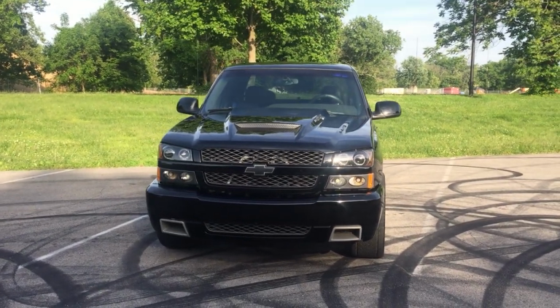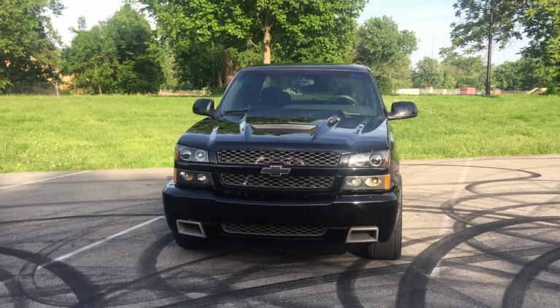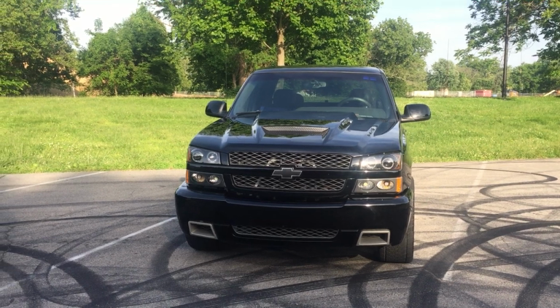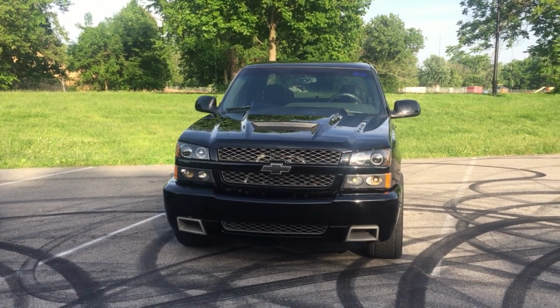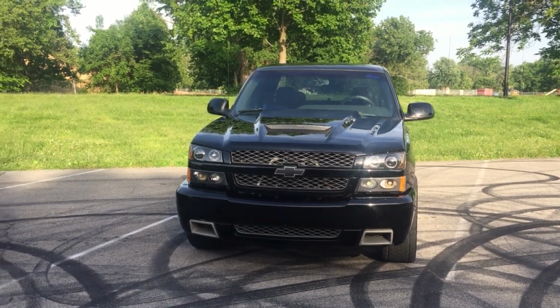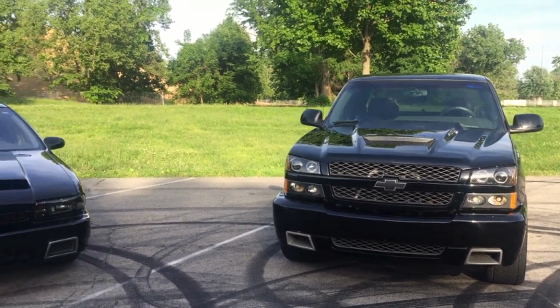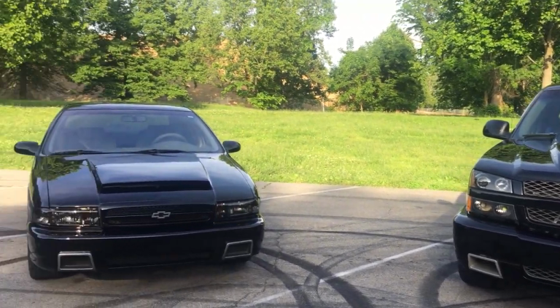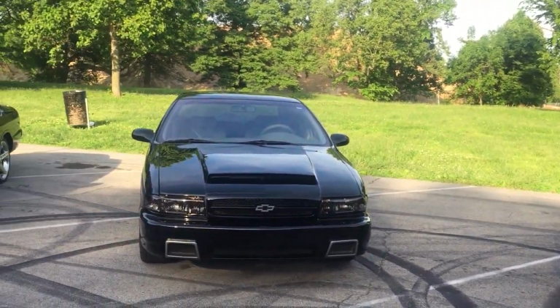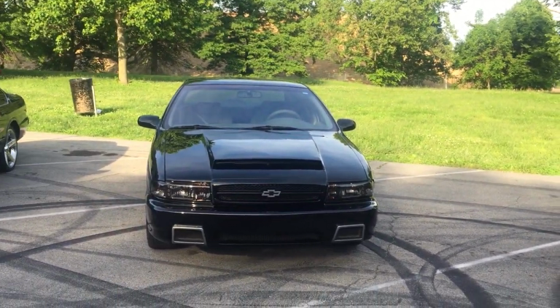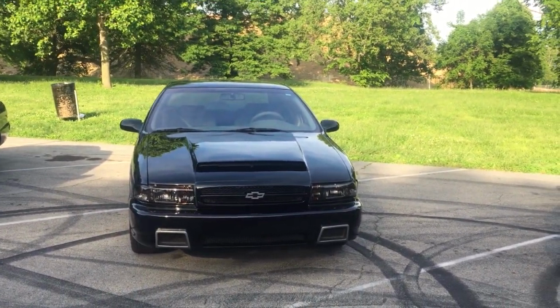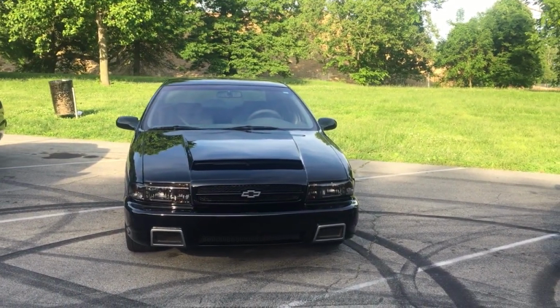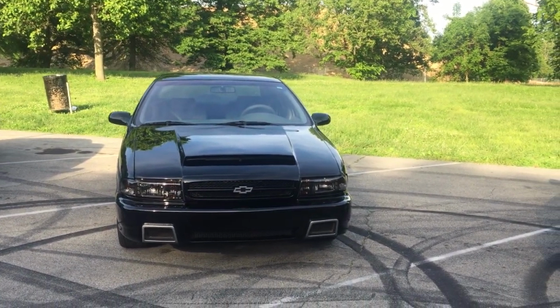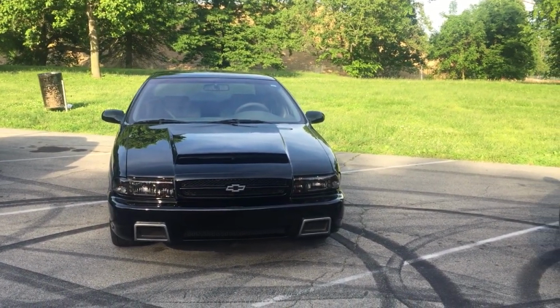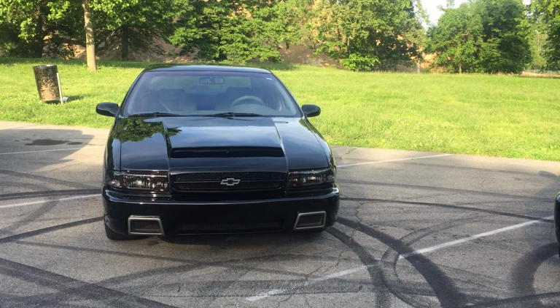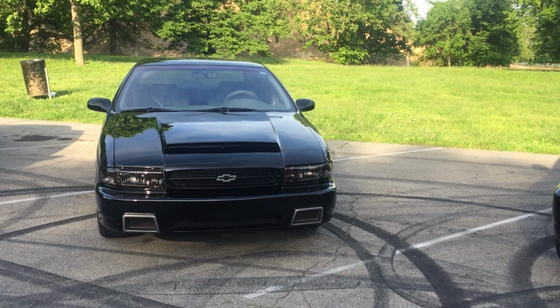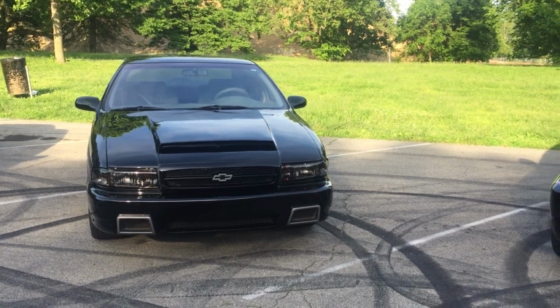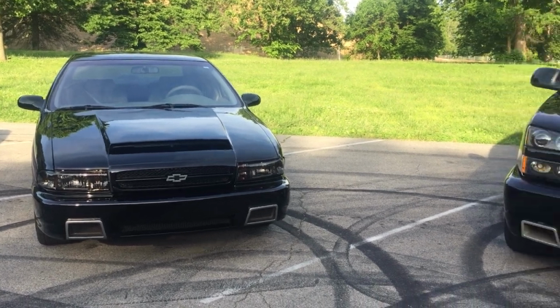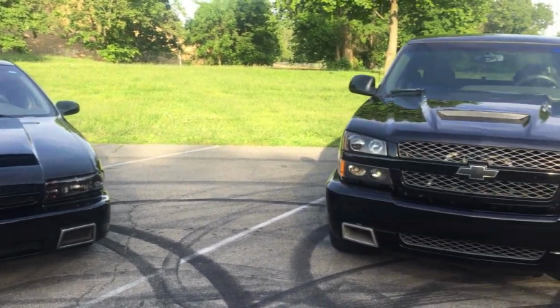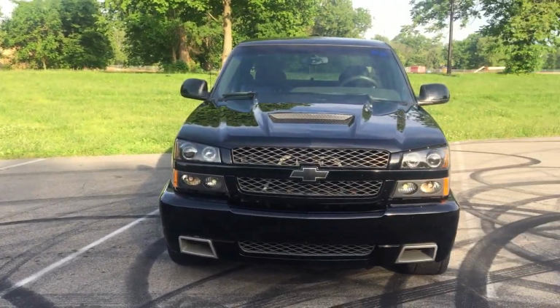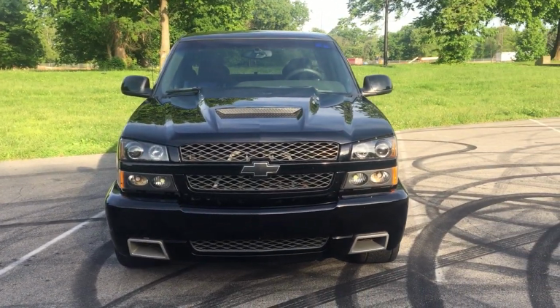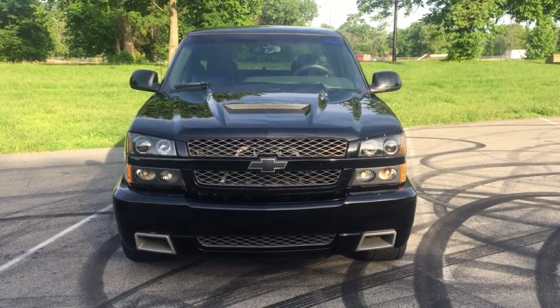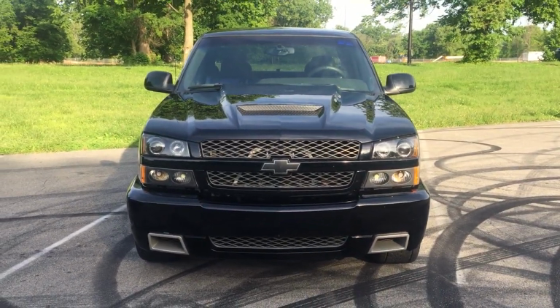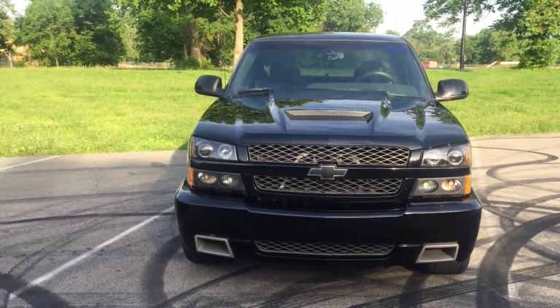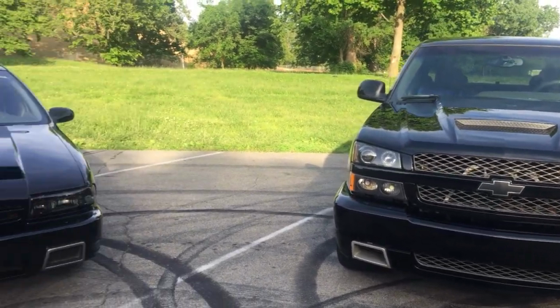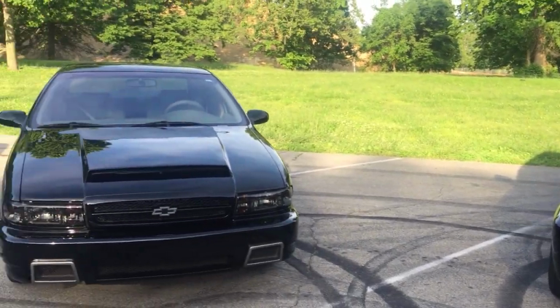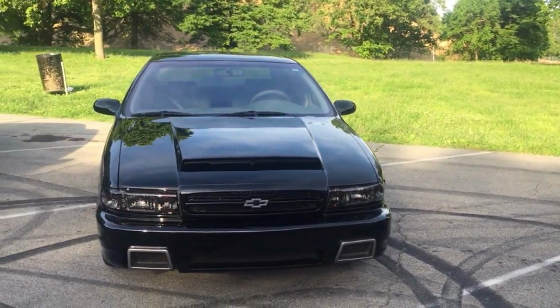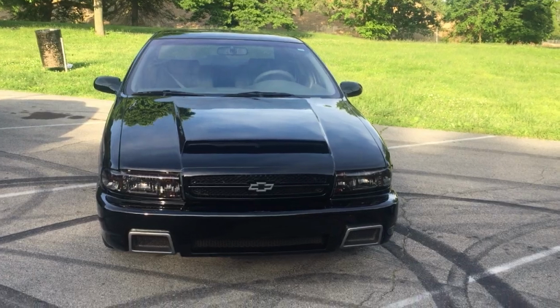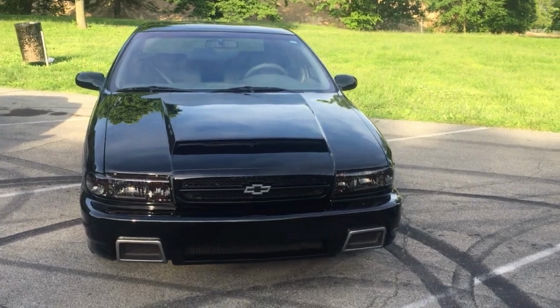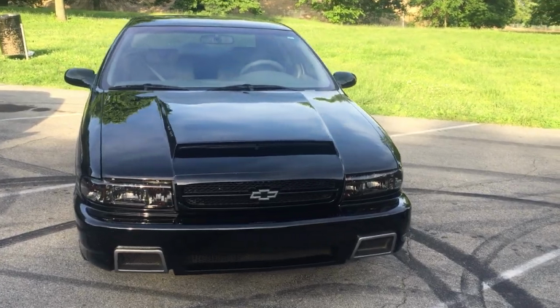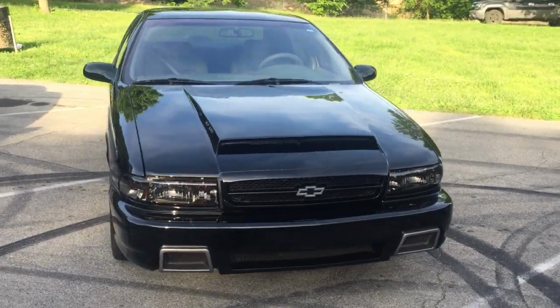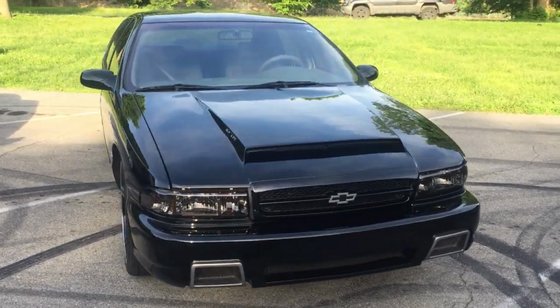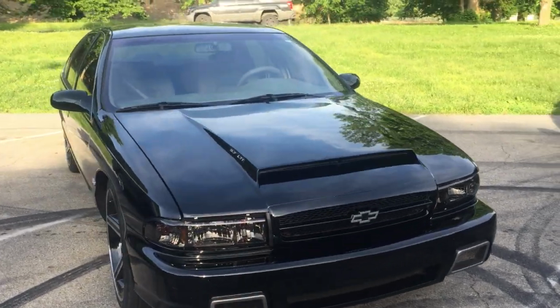Got the black SS Silverado pickup going on. Got the black SS Impala going on — 03 Silverado, 96 SS Impala.